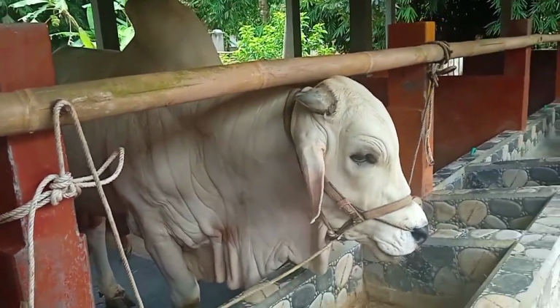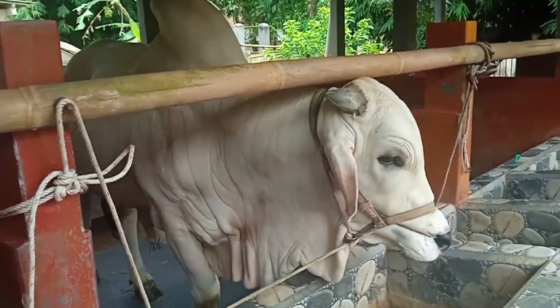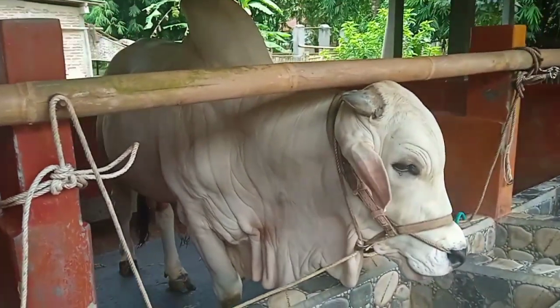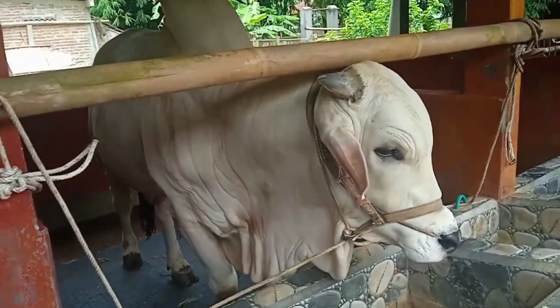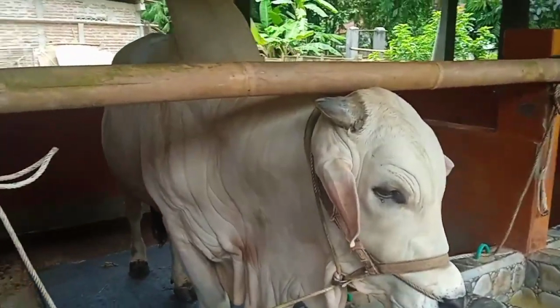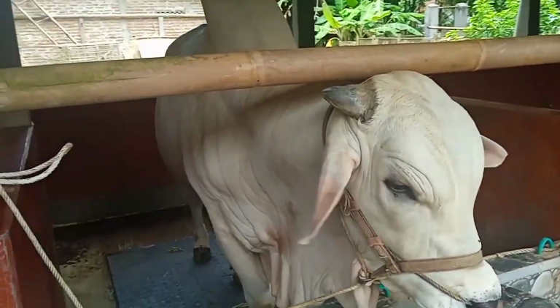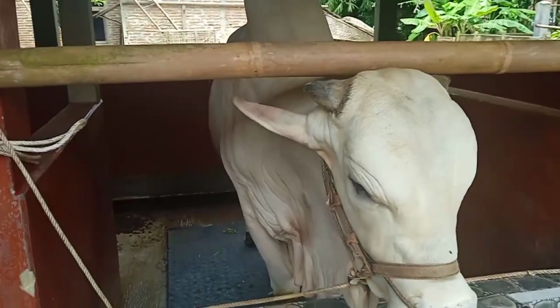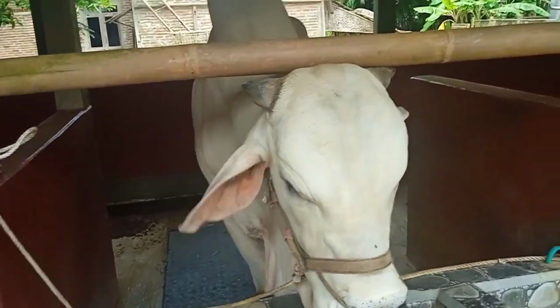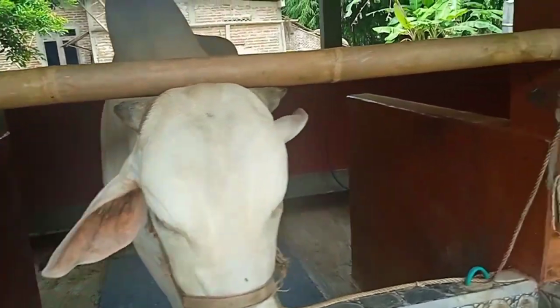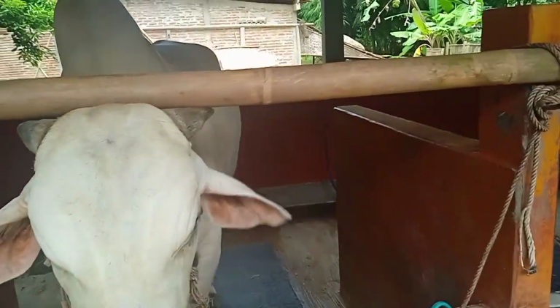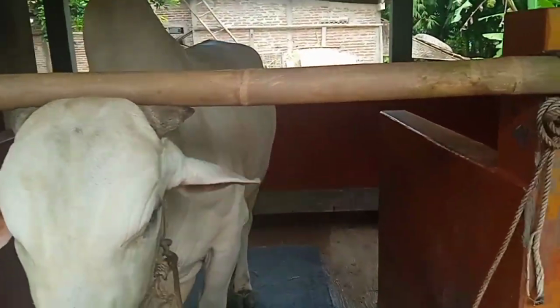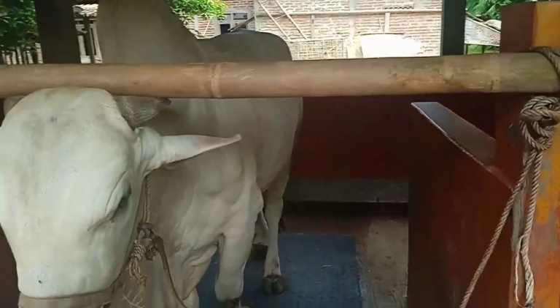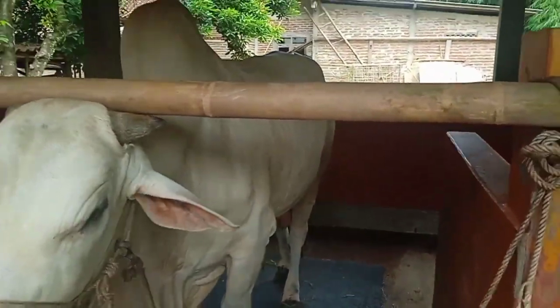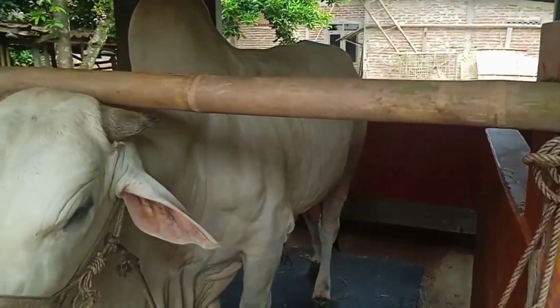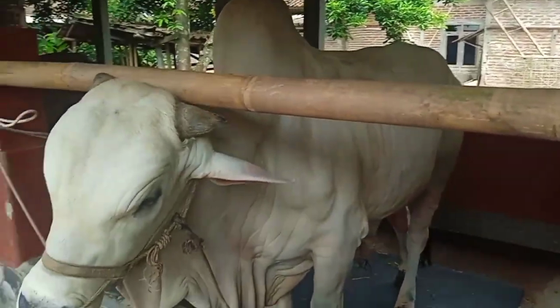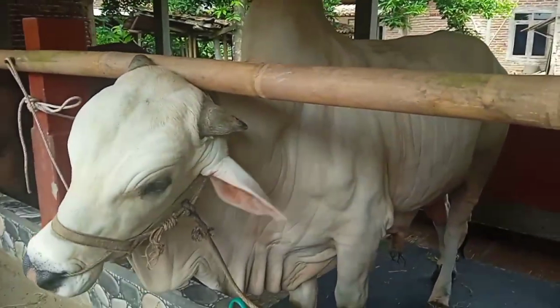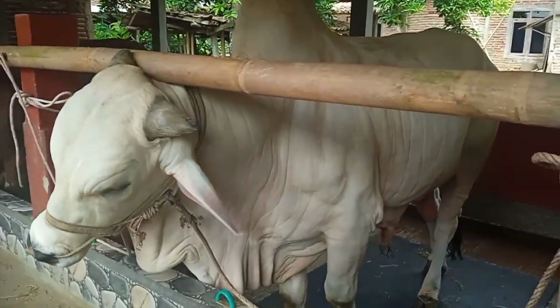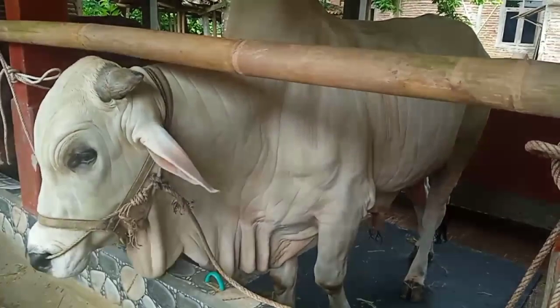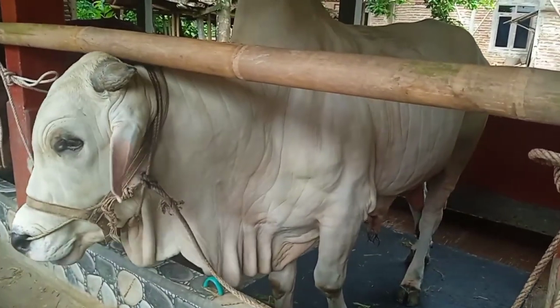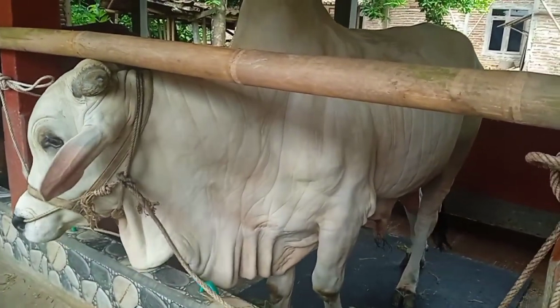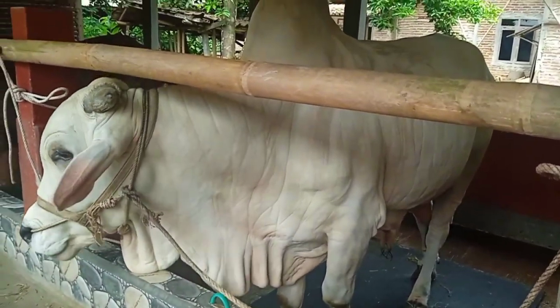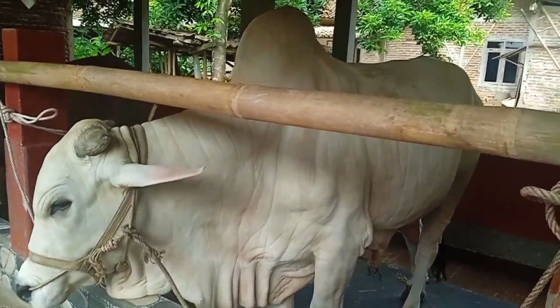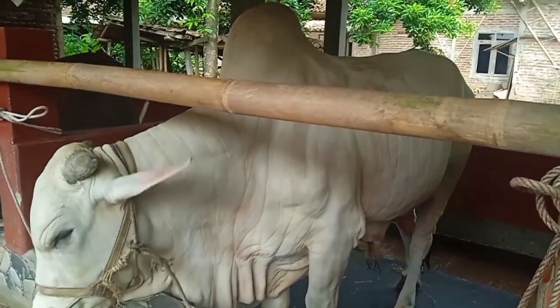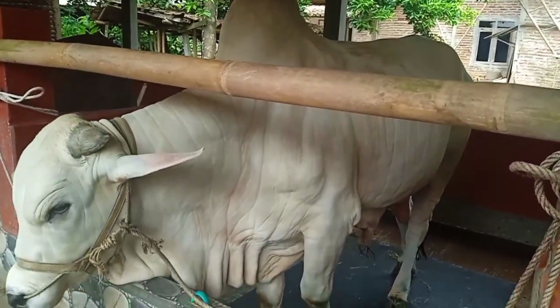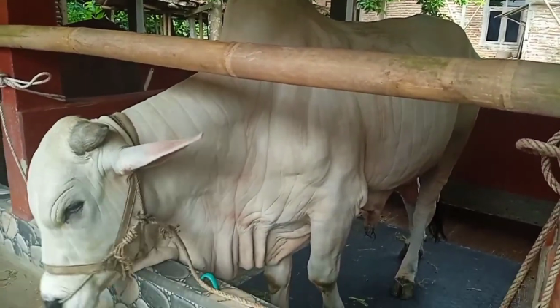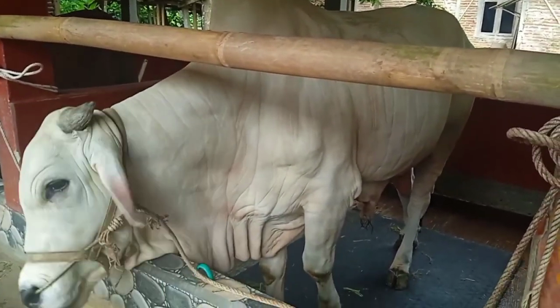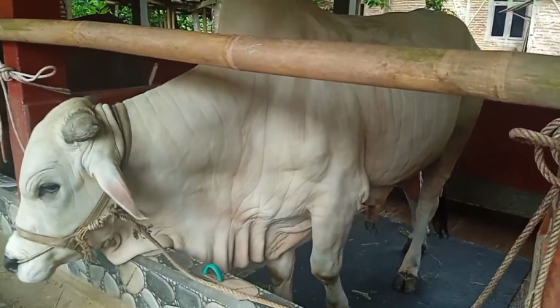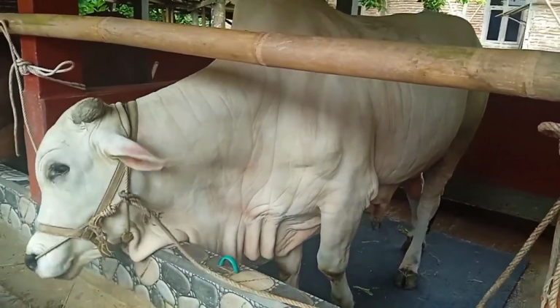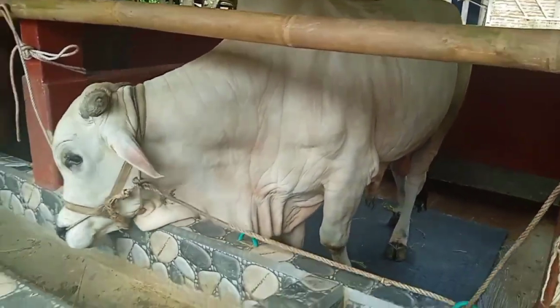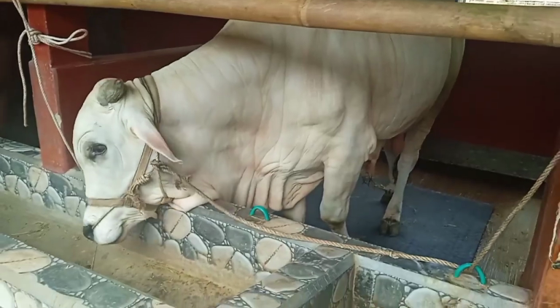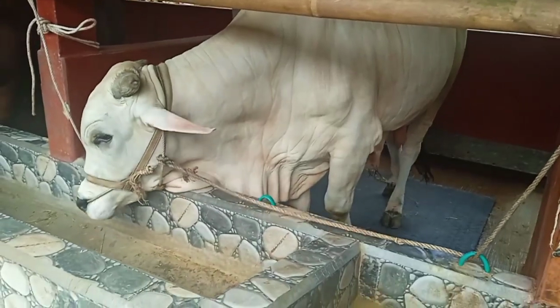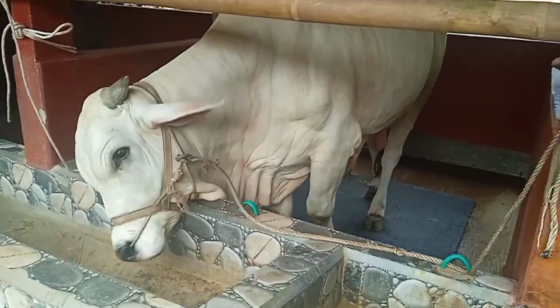Teman-teman, untuk kesempatan kali ini di segmen Sapi Peranakan Ongole Jumbo dari Kandang Asmoro Farm, kurang lebihnya mohon maaf. Wassalamualaikum warahmatullahi wabarakatuh.